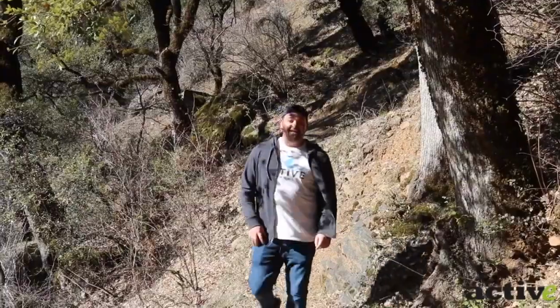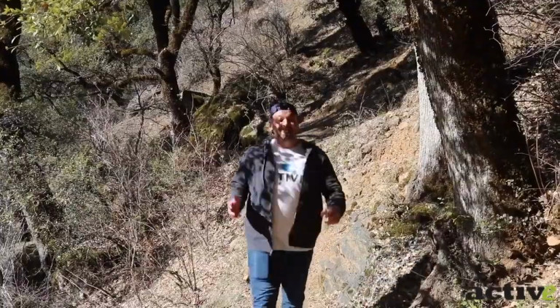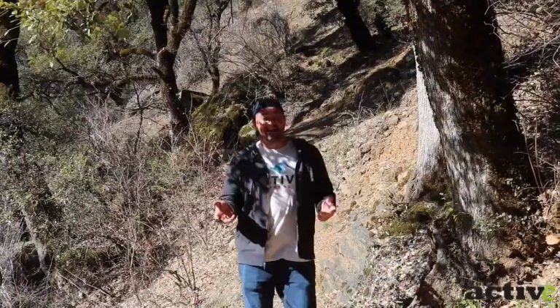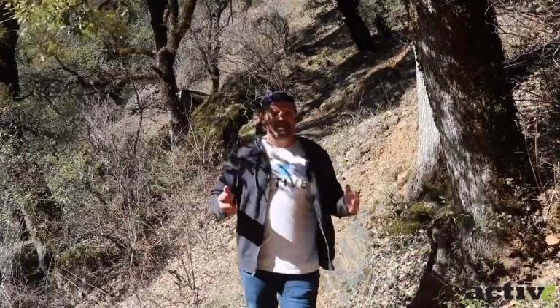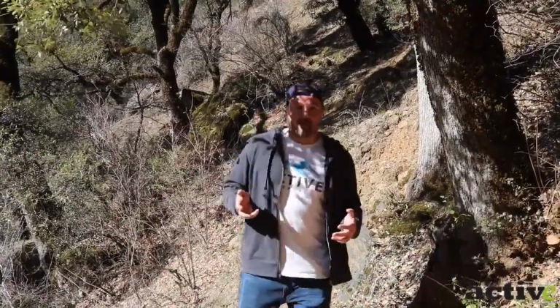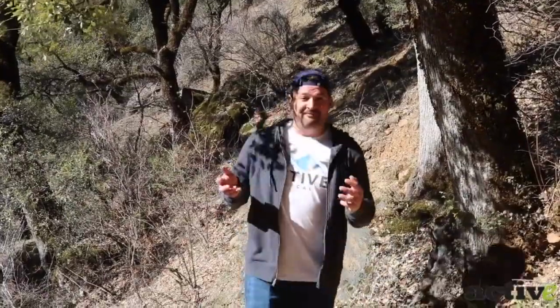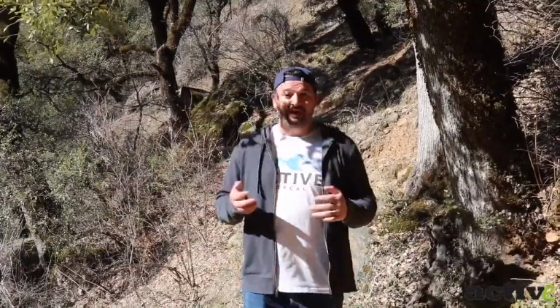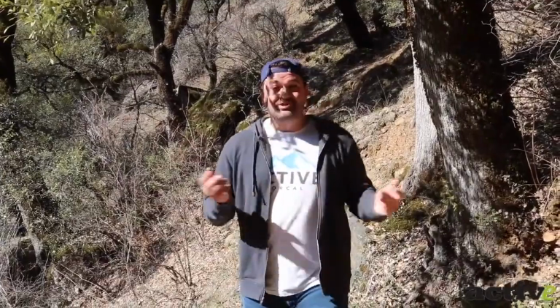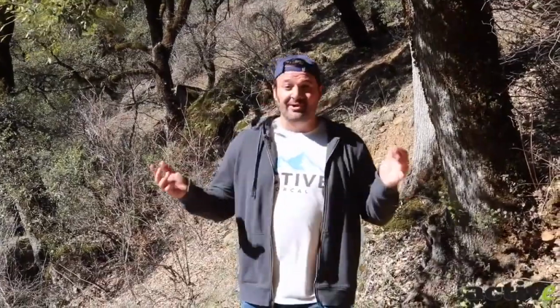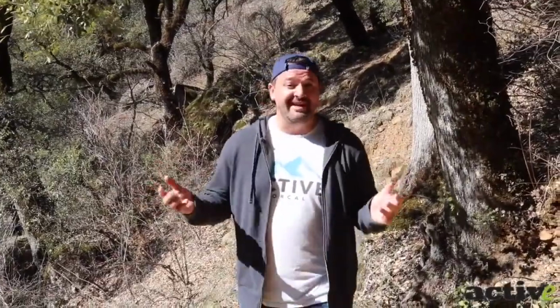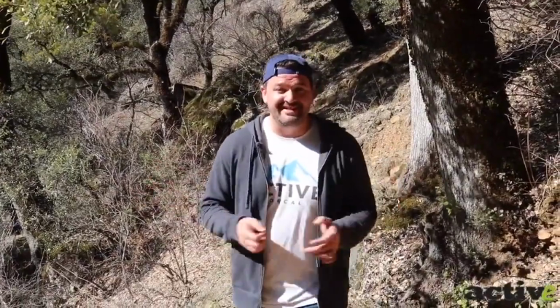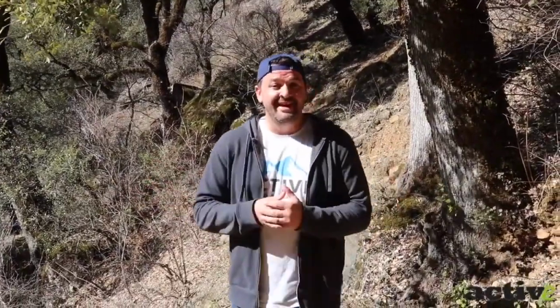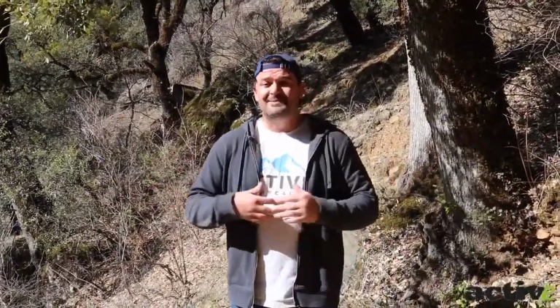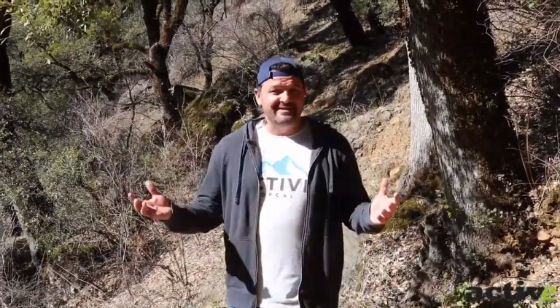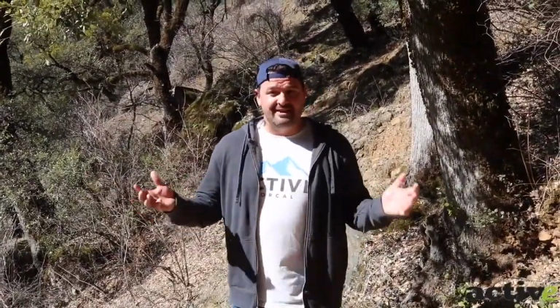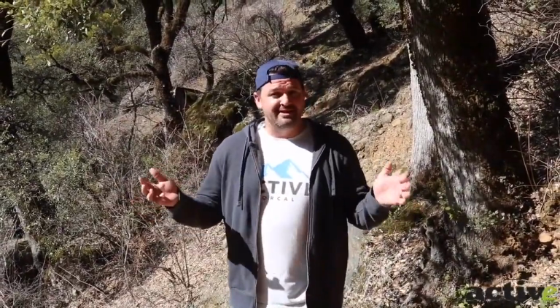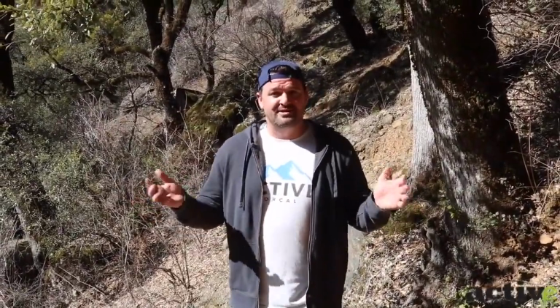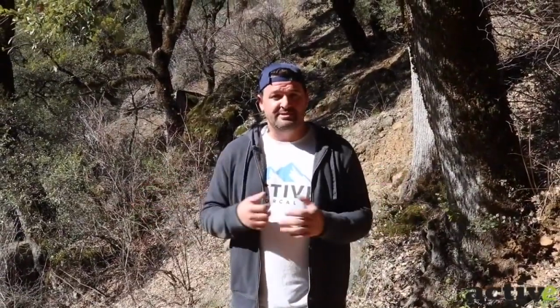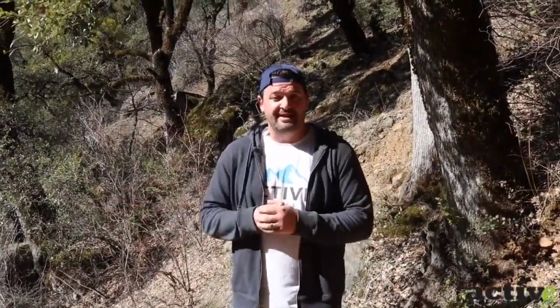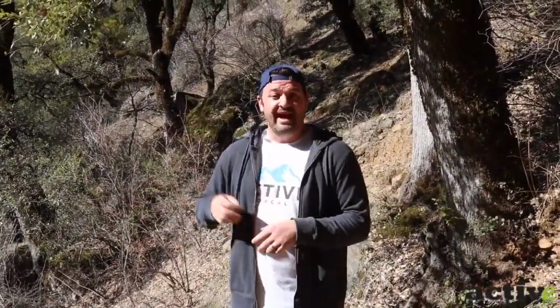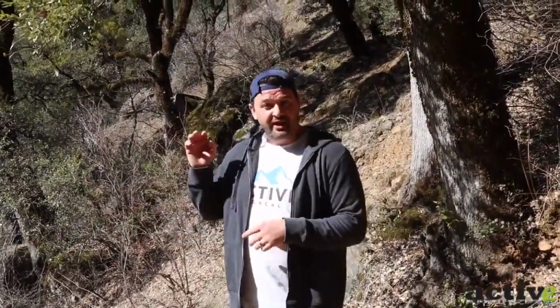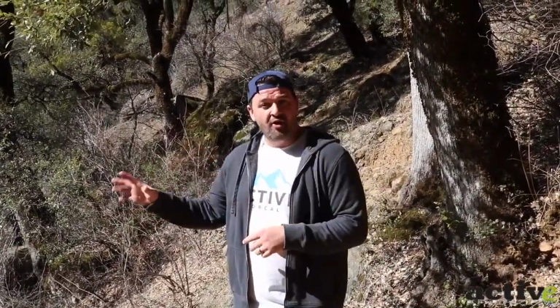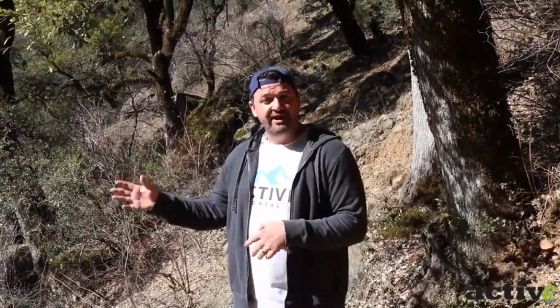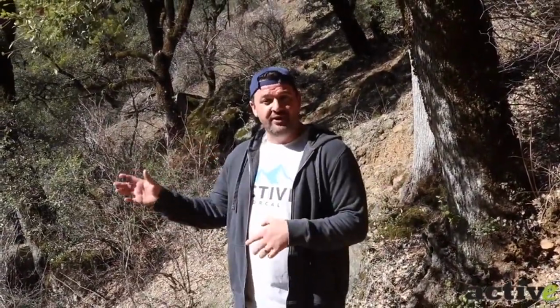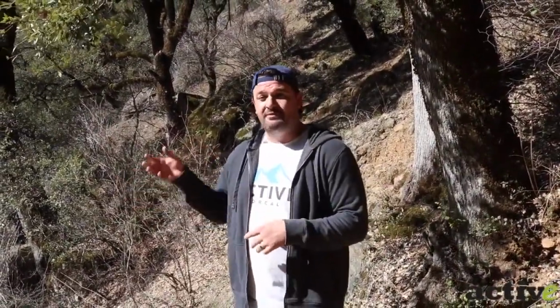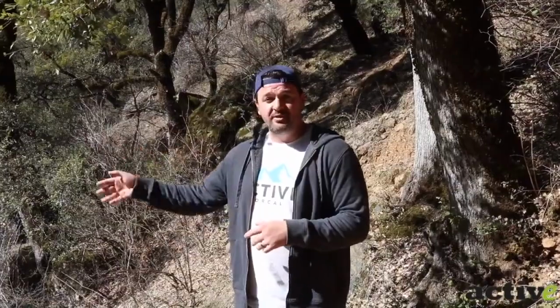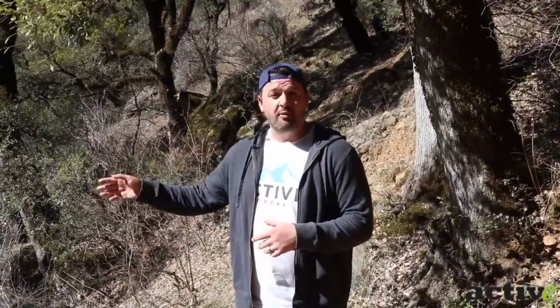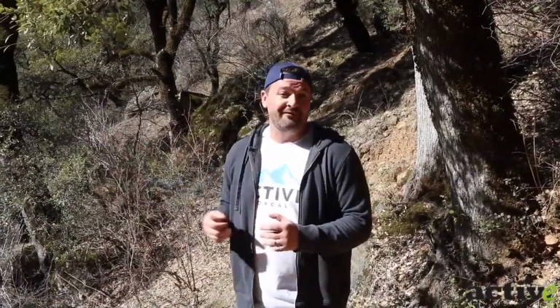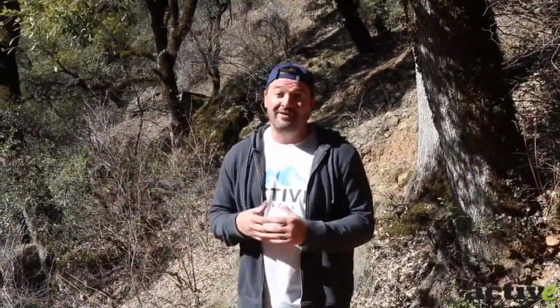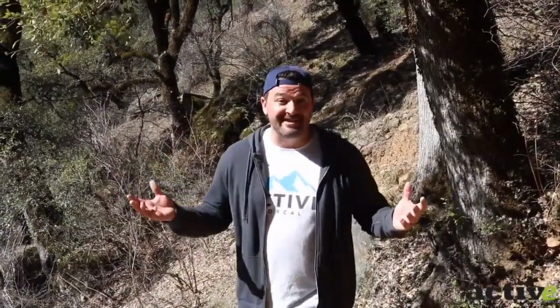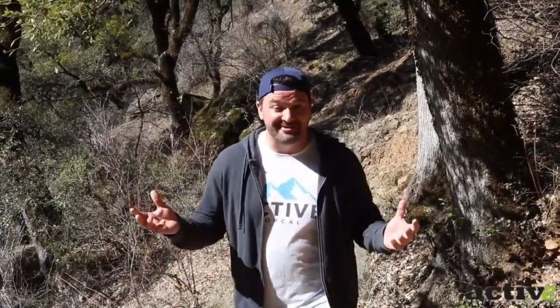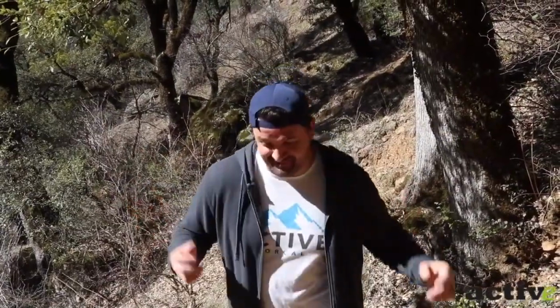Now the hike down to Potem Falls is short and easy. It's basically three little switchbacks and you get an overhead view of the beautiful waterfall the entire time.